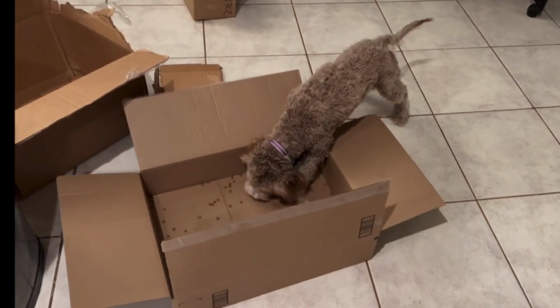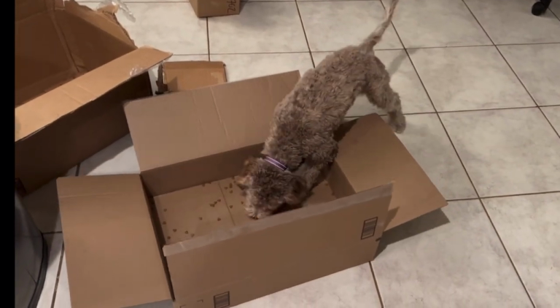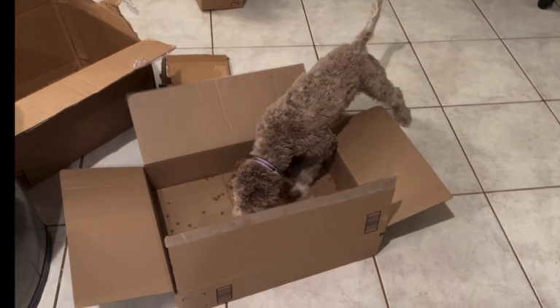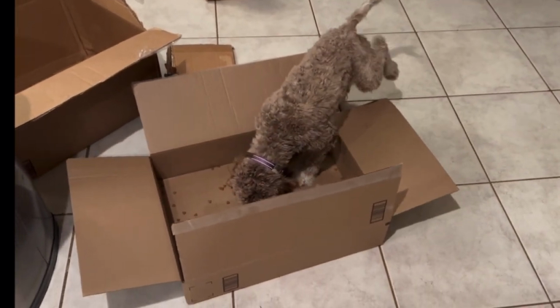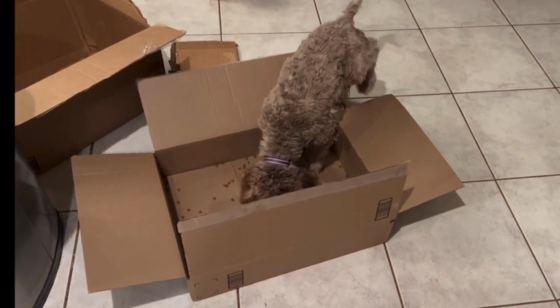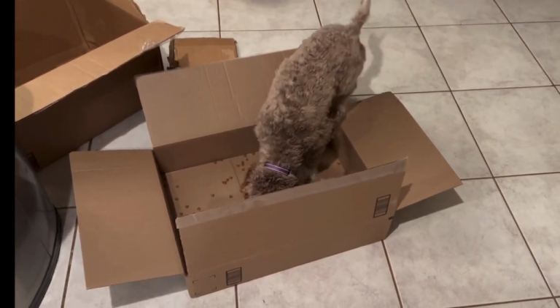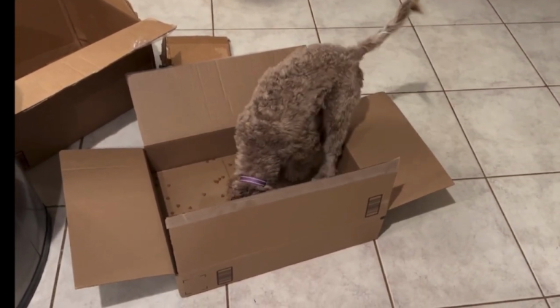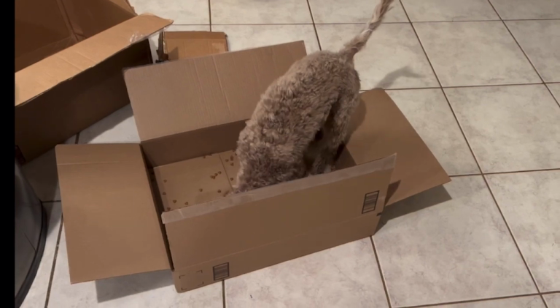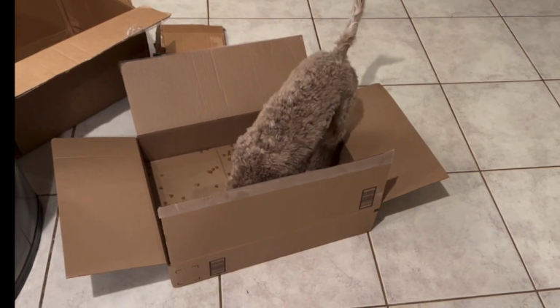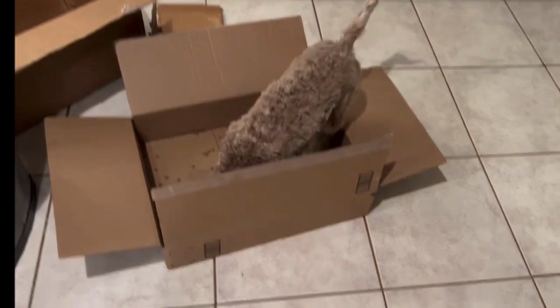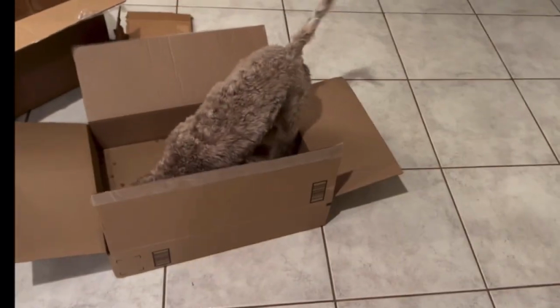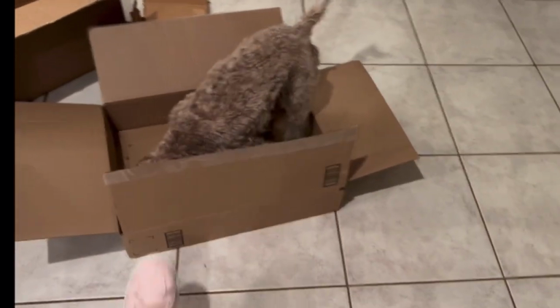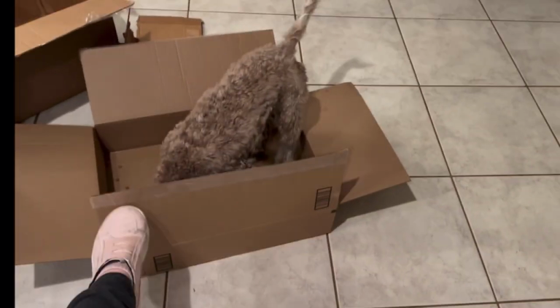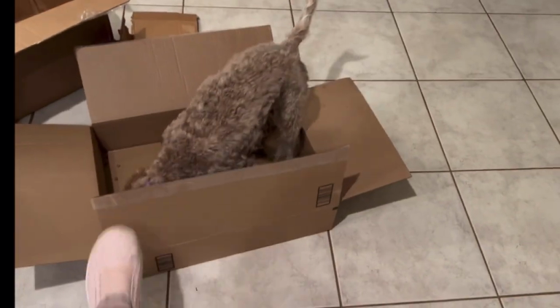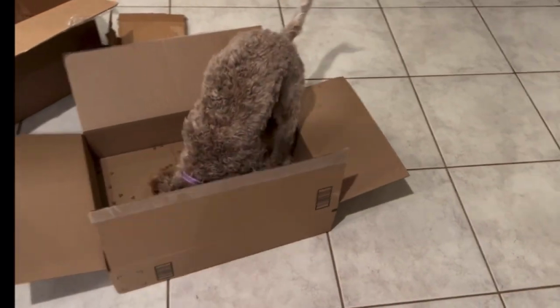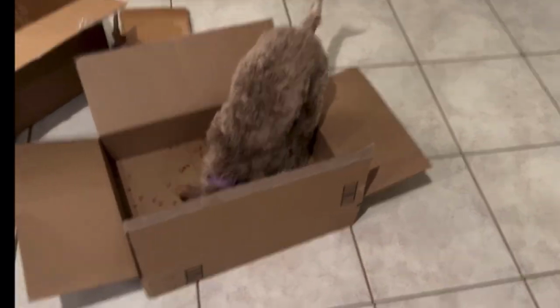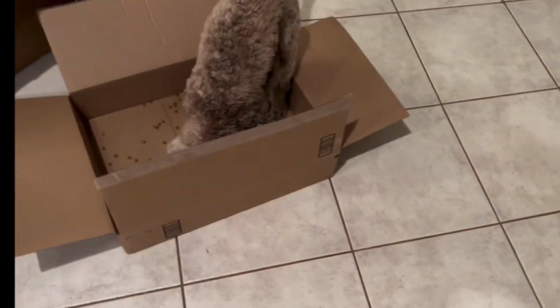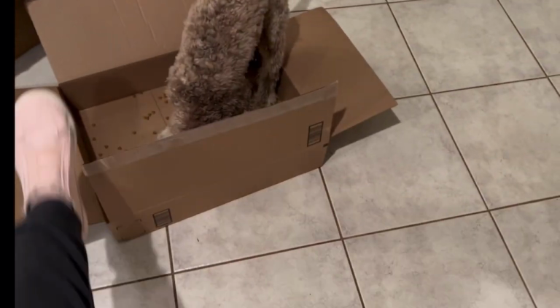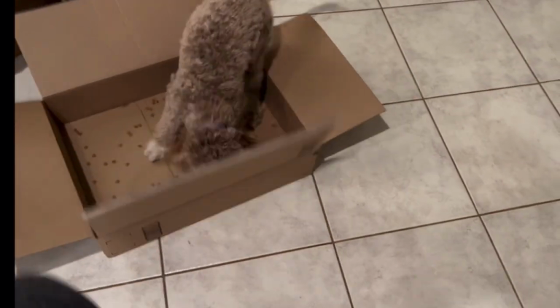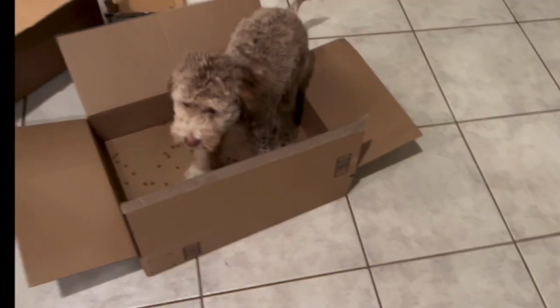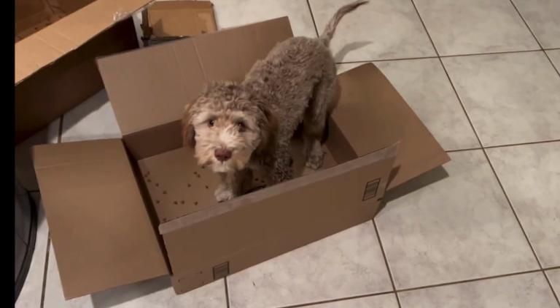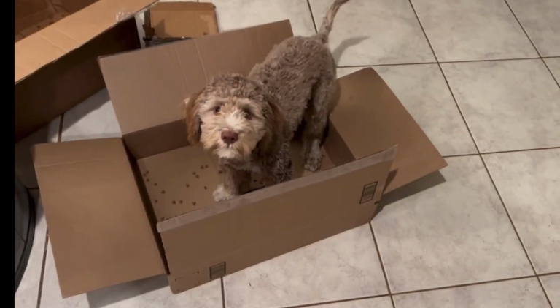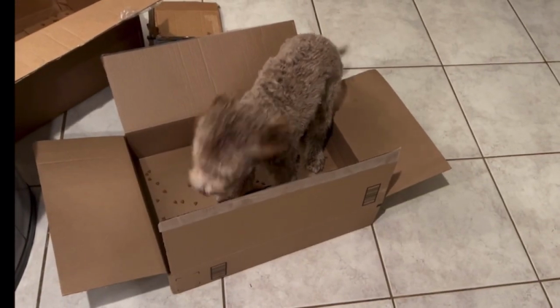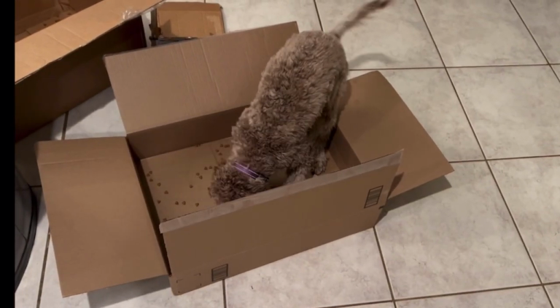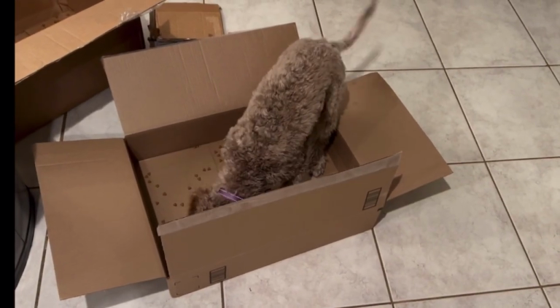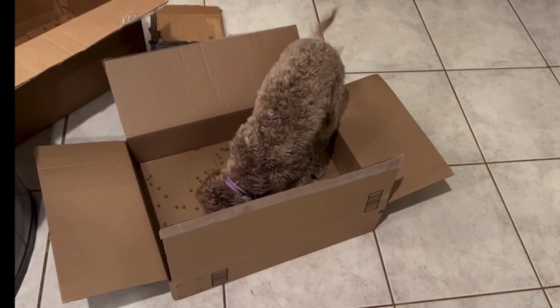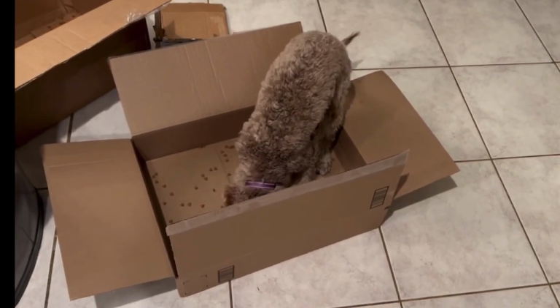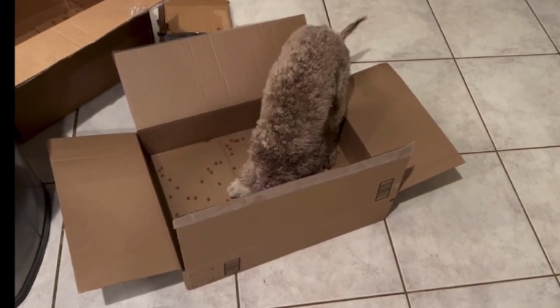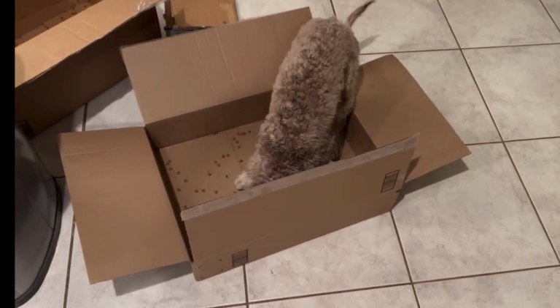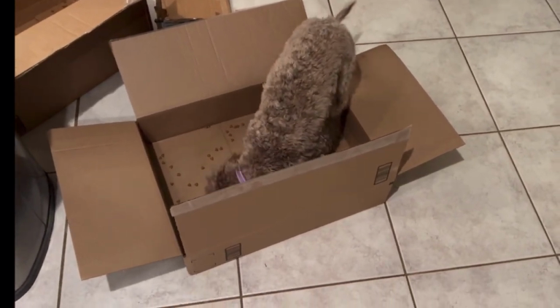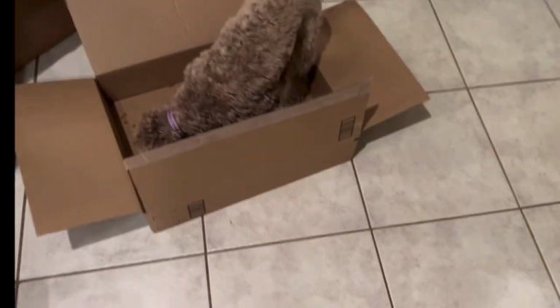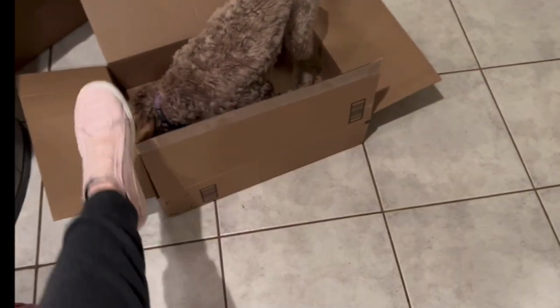So not only is this enrichment and fulfilling mental stimulation, but my favorite aspect of it is it is building resiliency. So take some old Amazon boxes and have some fun.